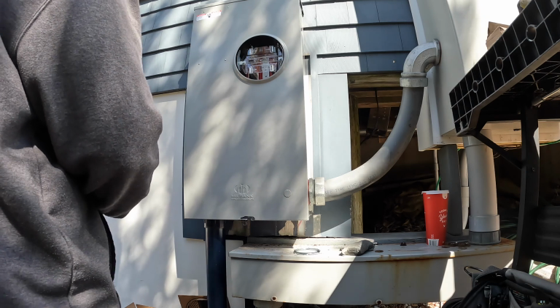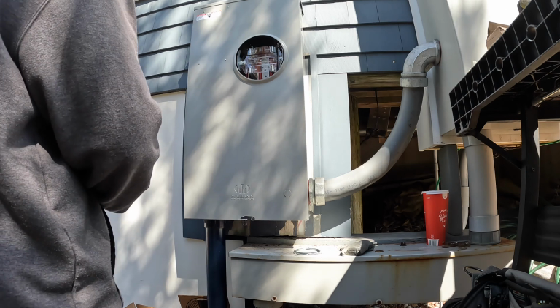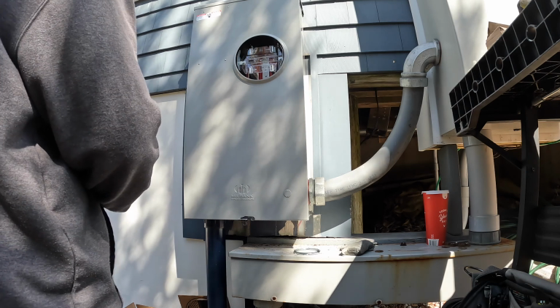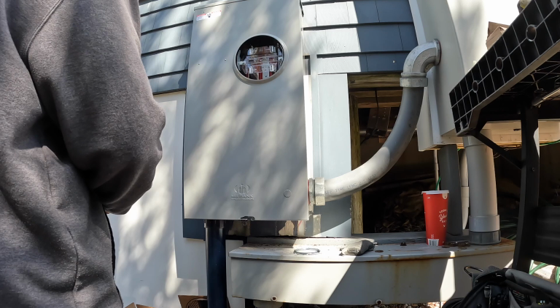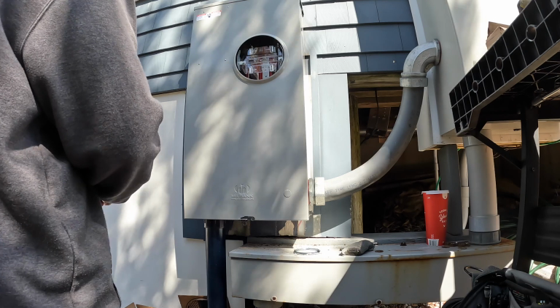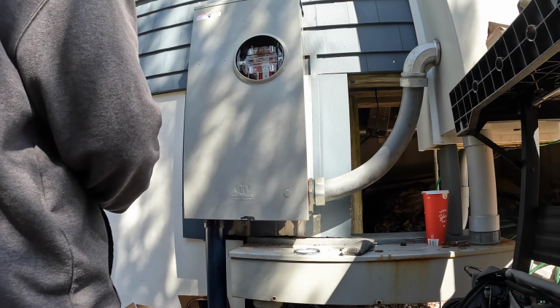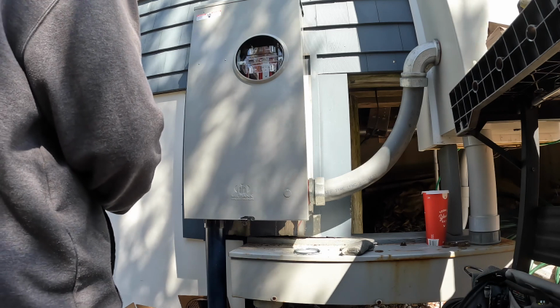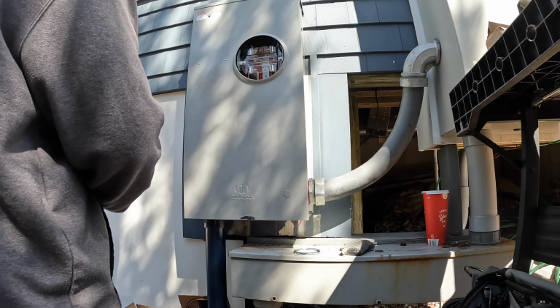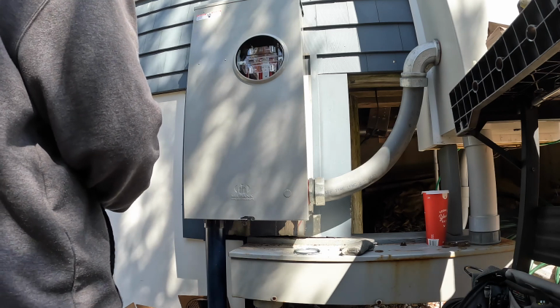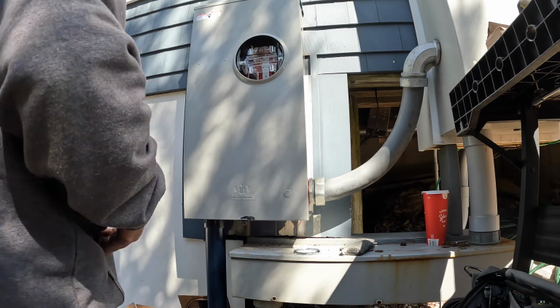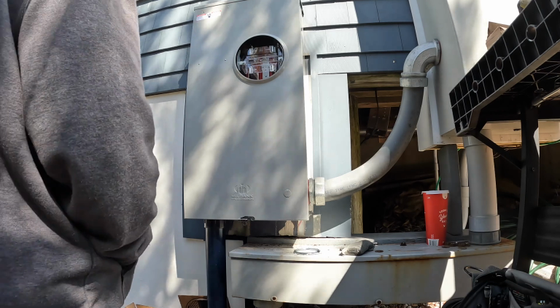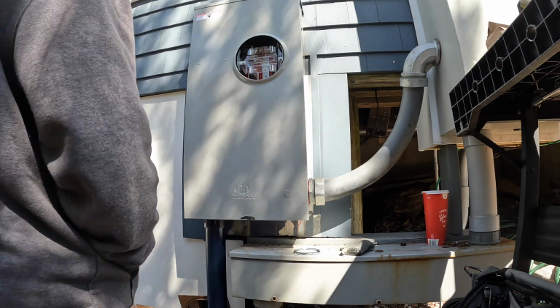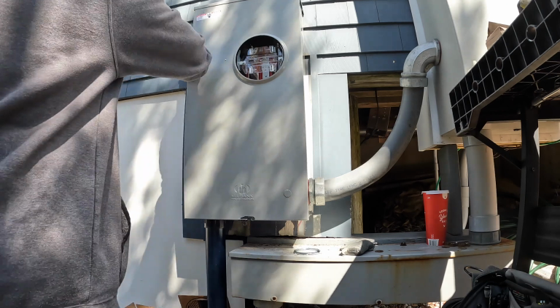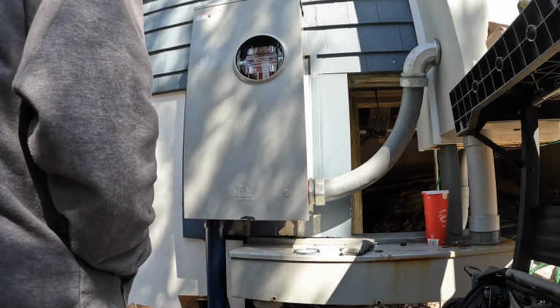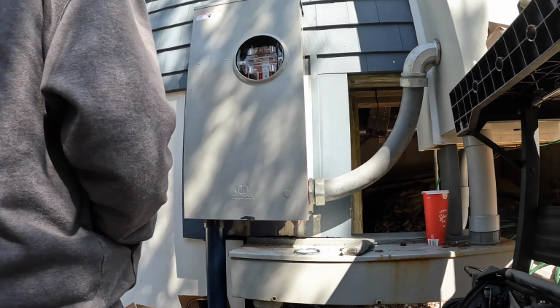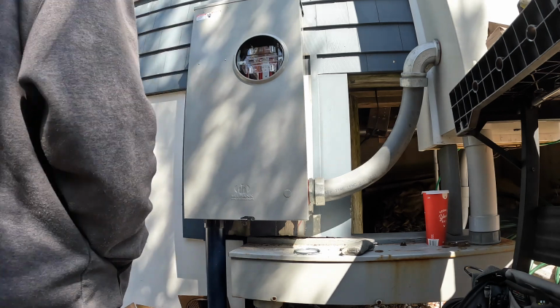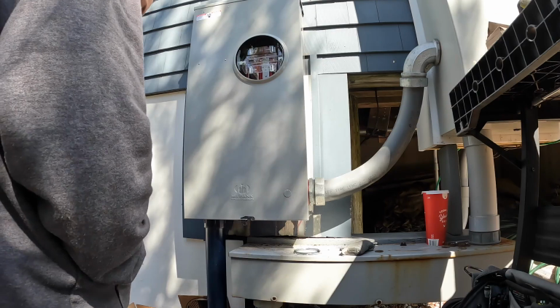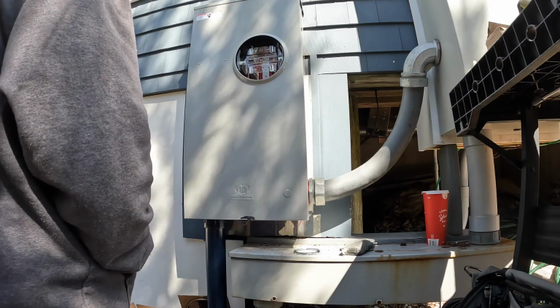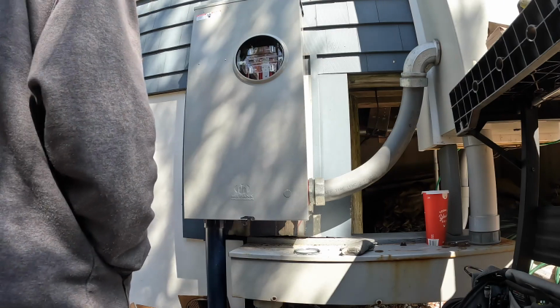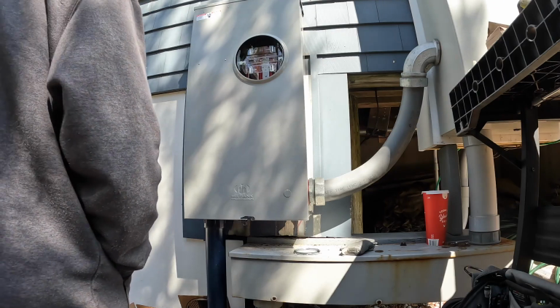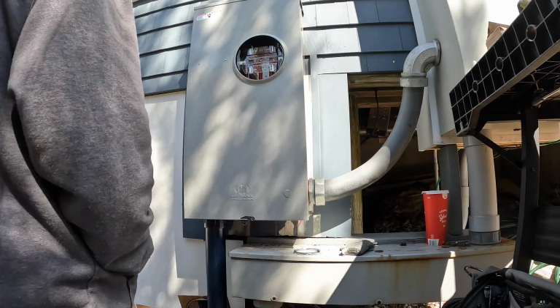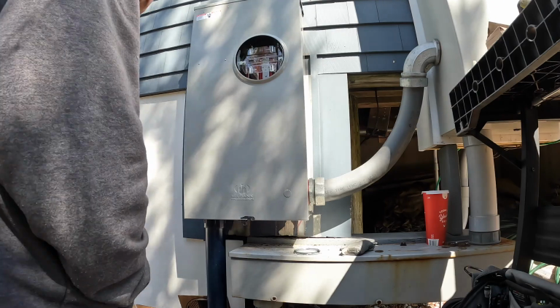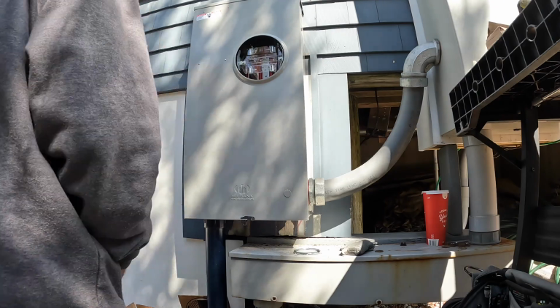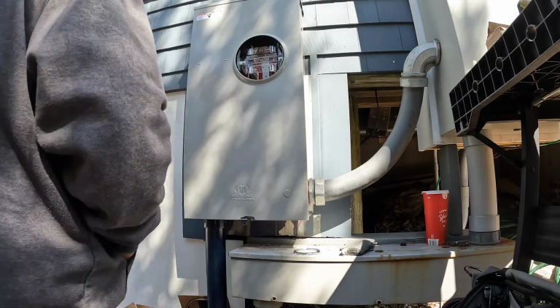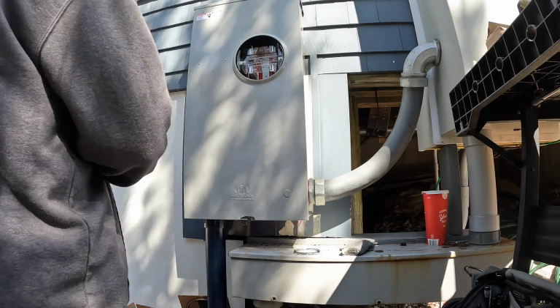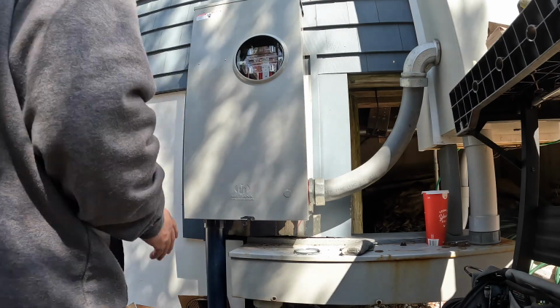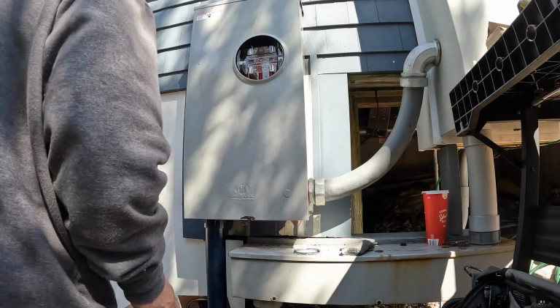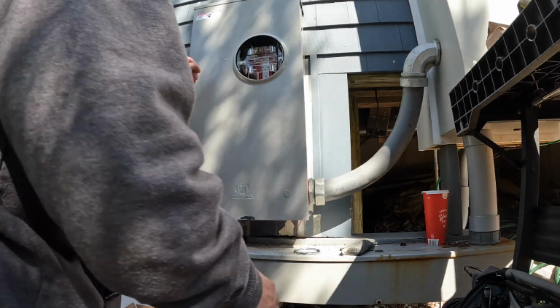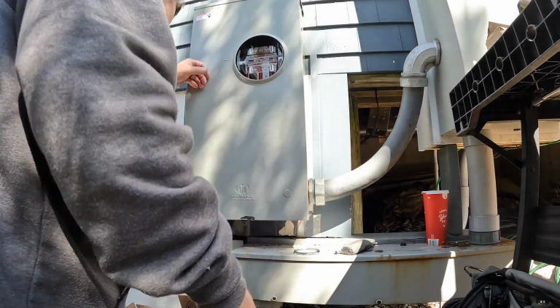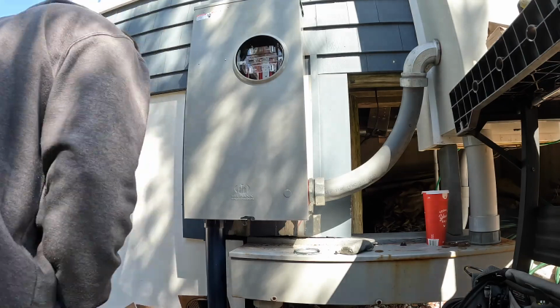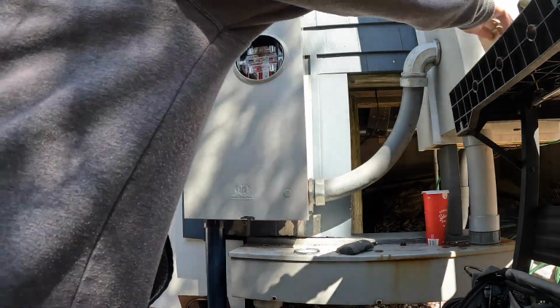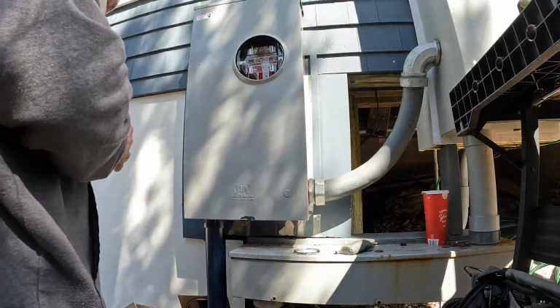Later in the day, the JCPNL crew came back and someone else met them at the house to make sure the power was restored. Guys, I'm coming up on 20,000 subscribers — thanks for liking this video and subscribing, hit that notification bell, and as always we'll see you on the next one.